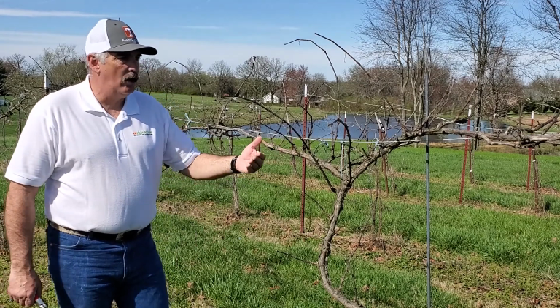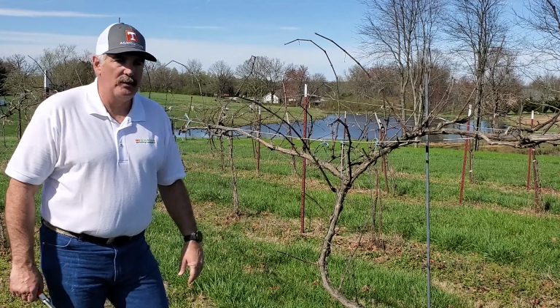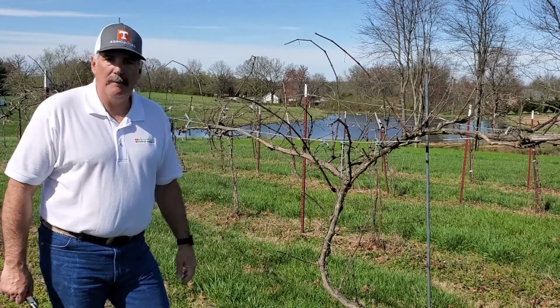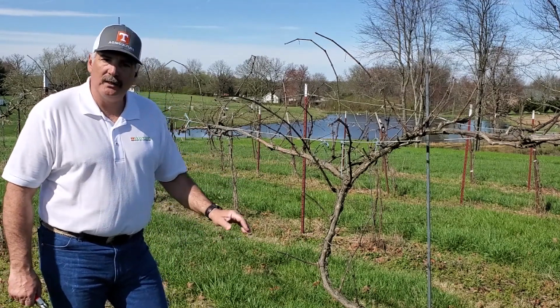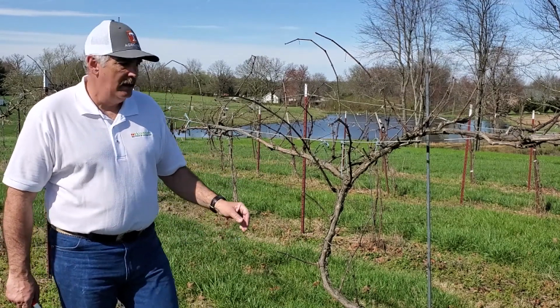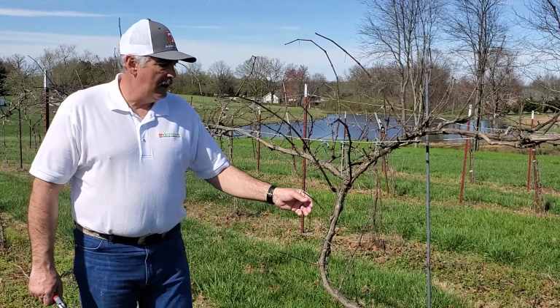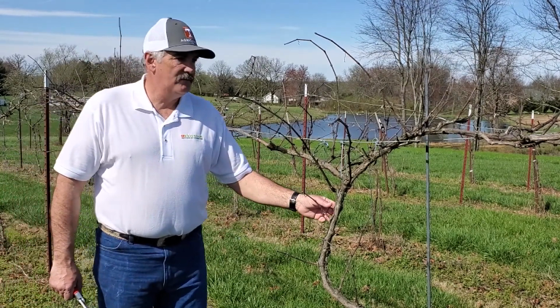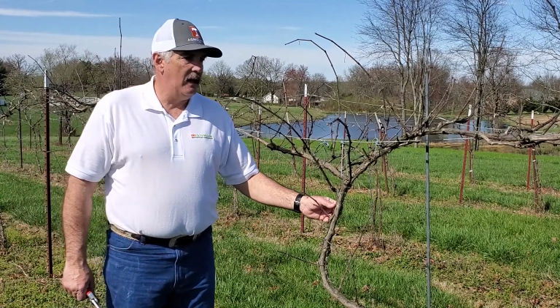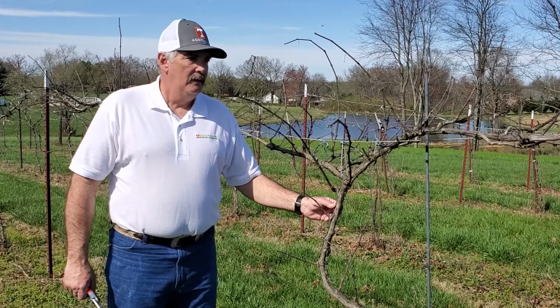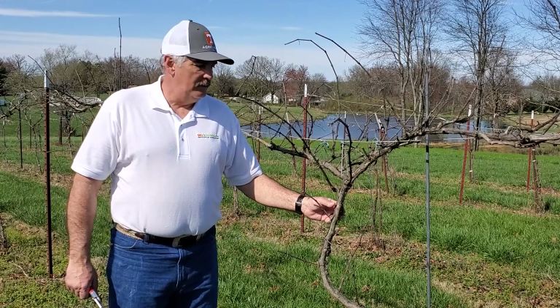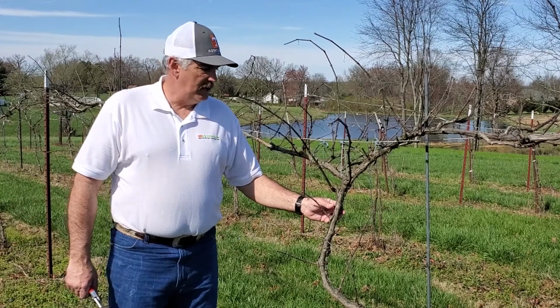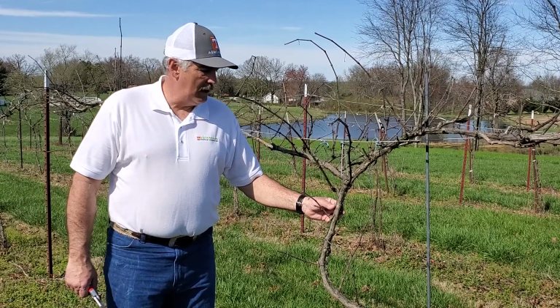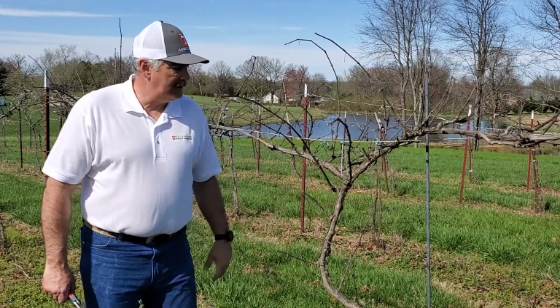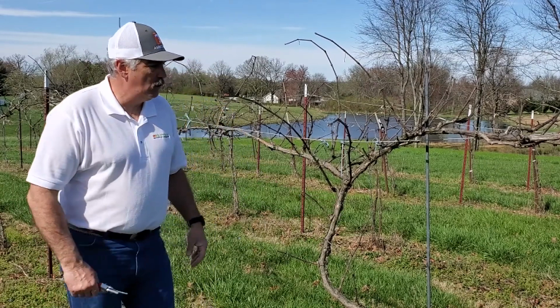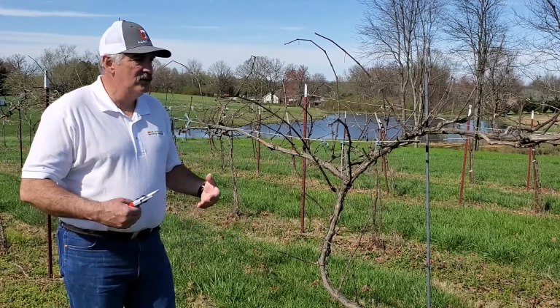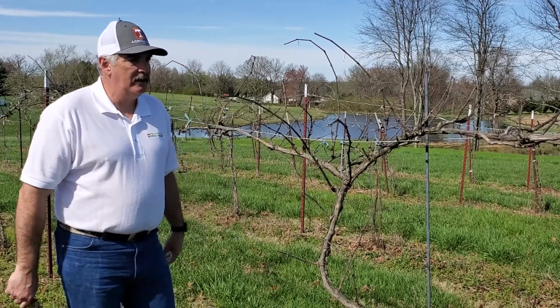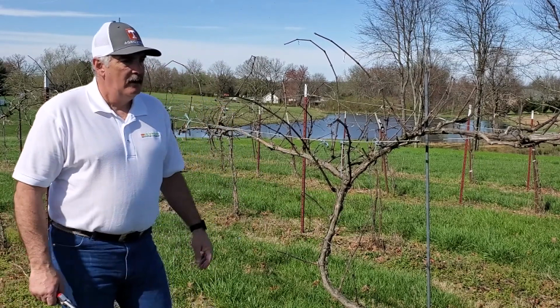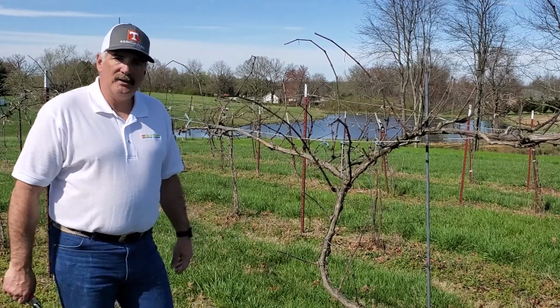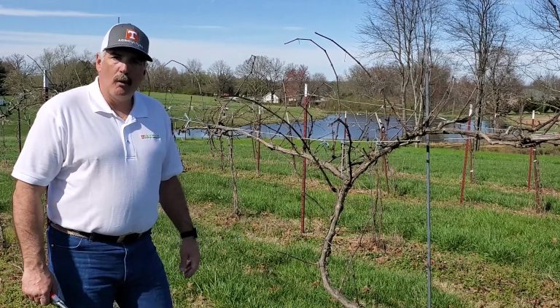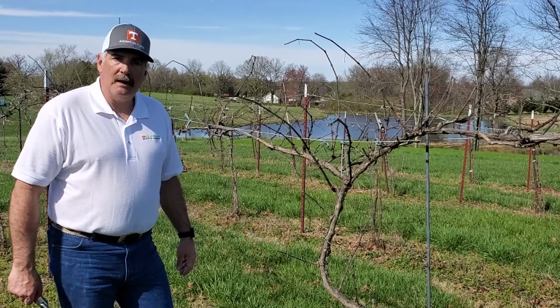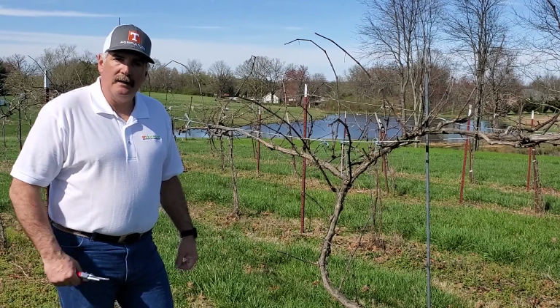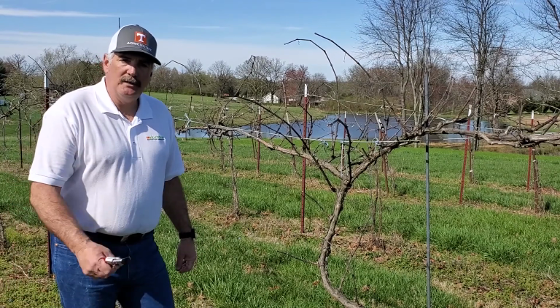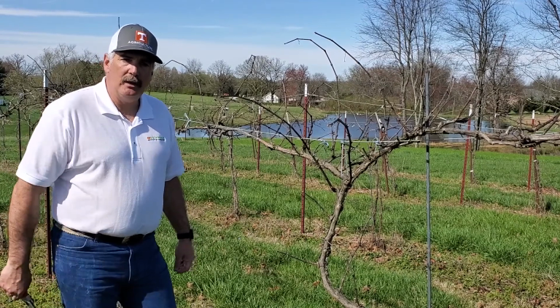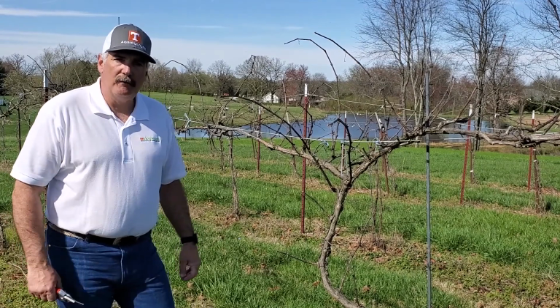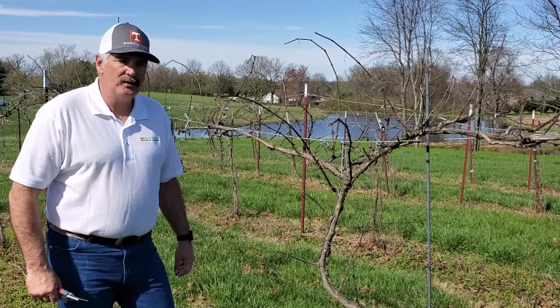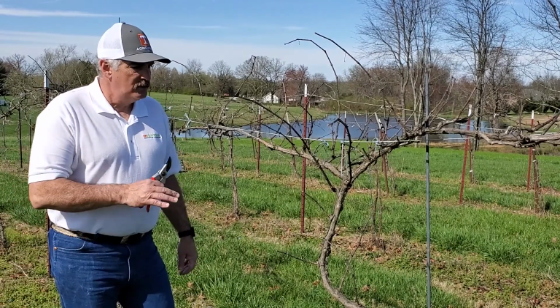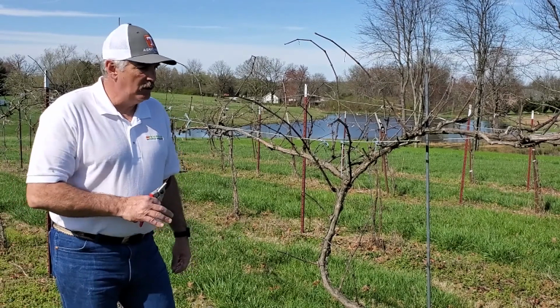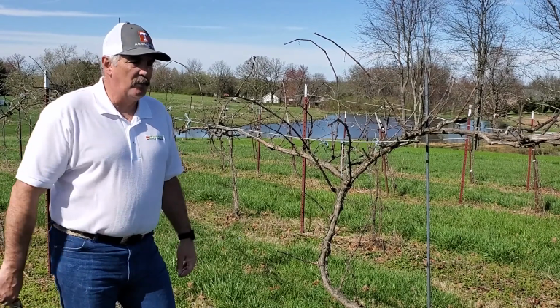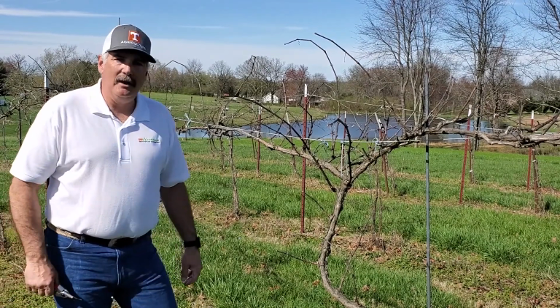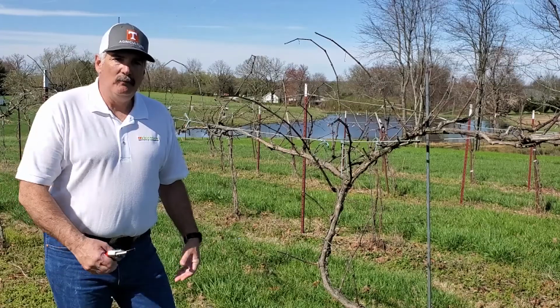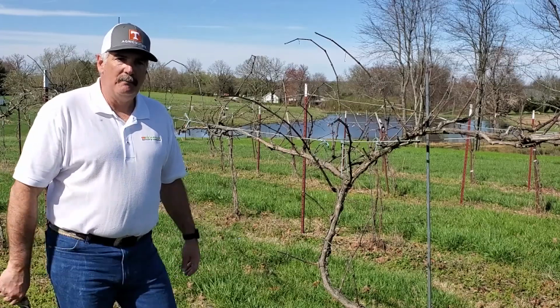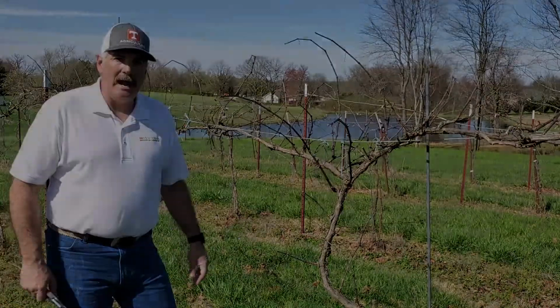Kind of hold the production back just a little bit in this particular grape variety so it is not basically growing itself to death and putting too much energy in fruit production. So we'll do a little bit of pruning here and we'll have the before and after.